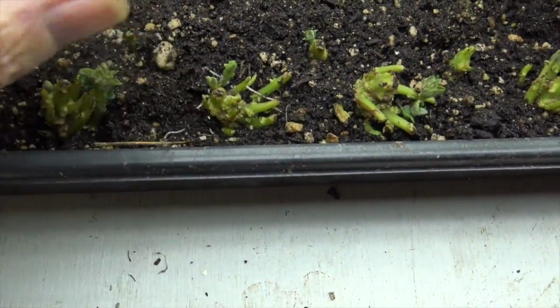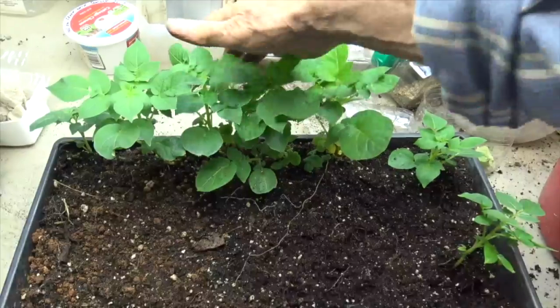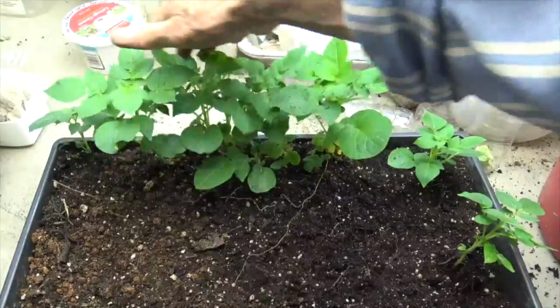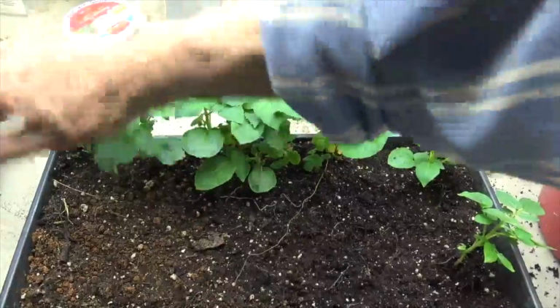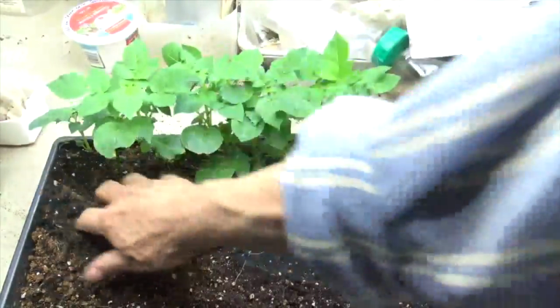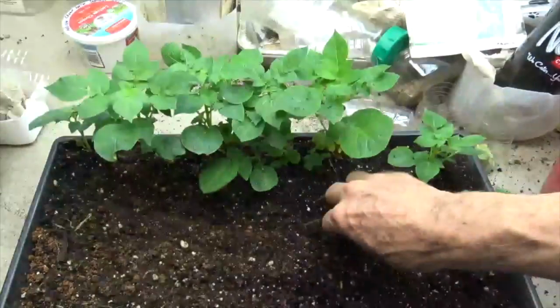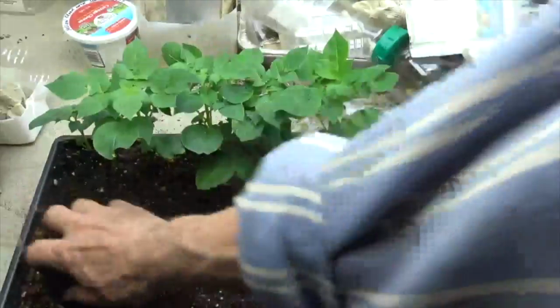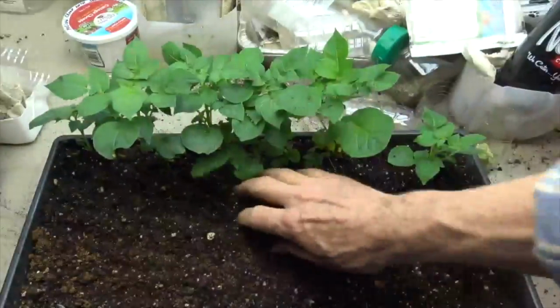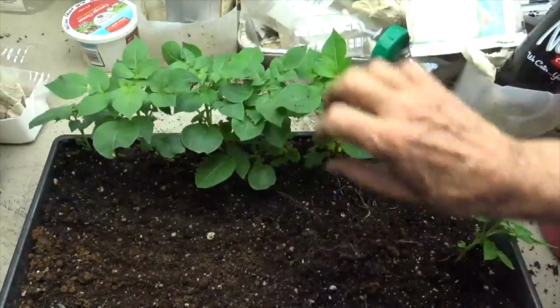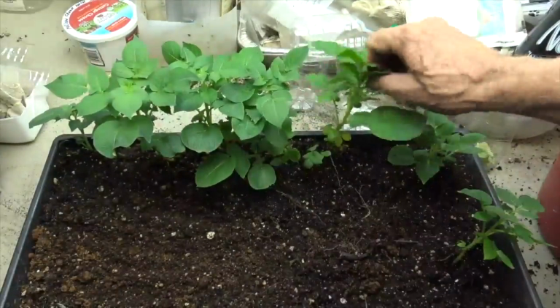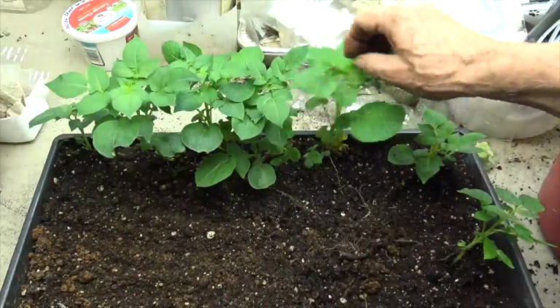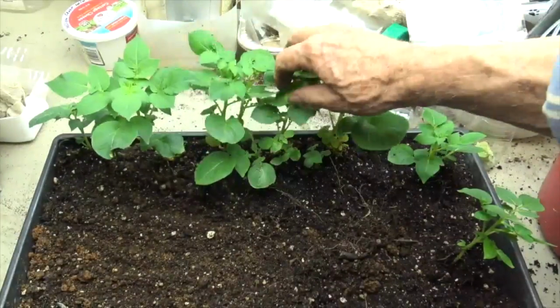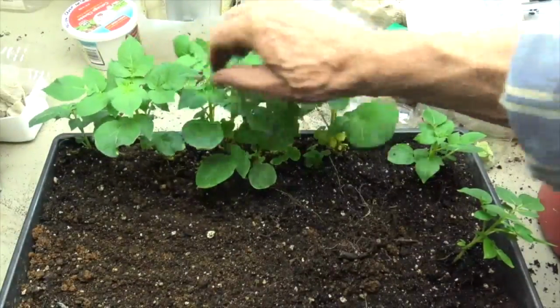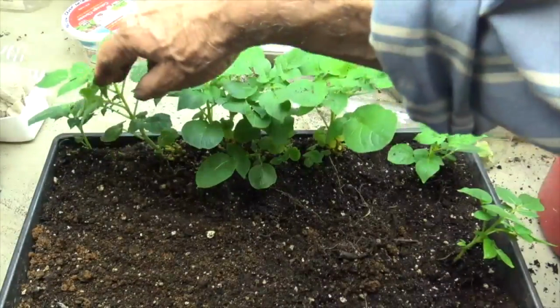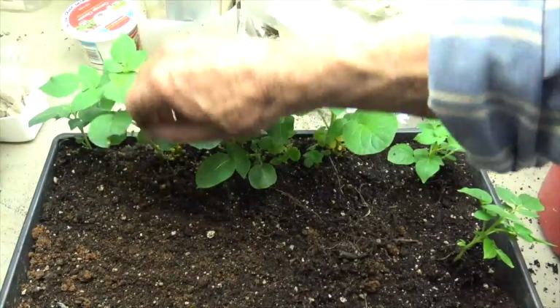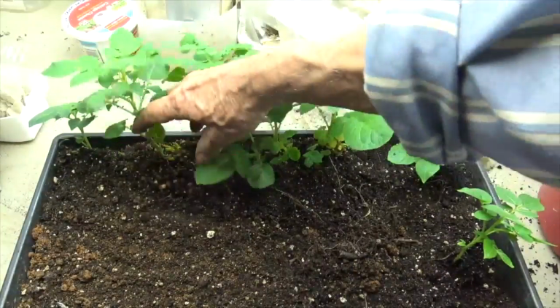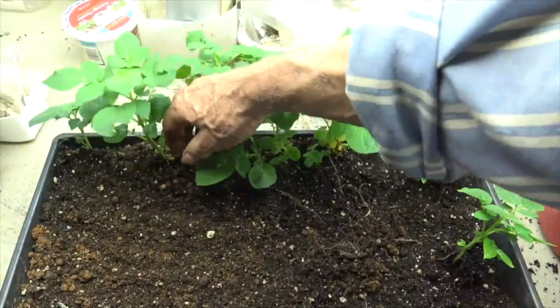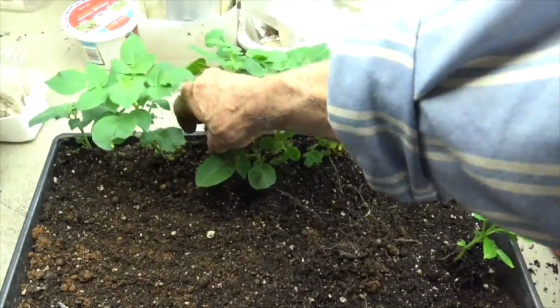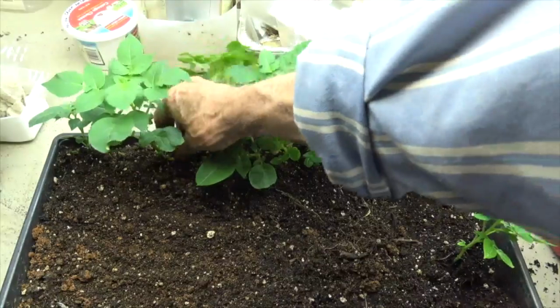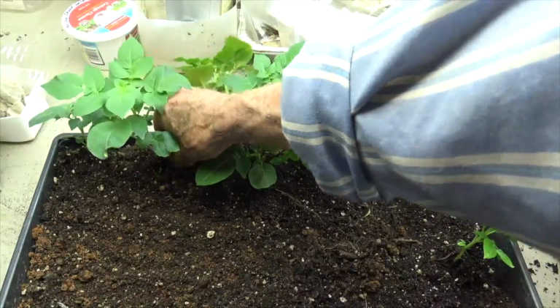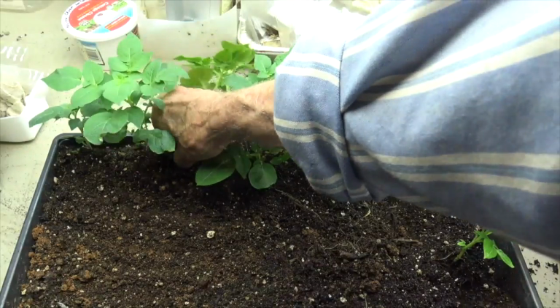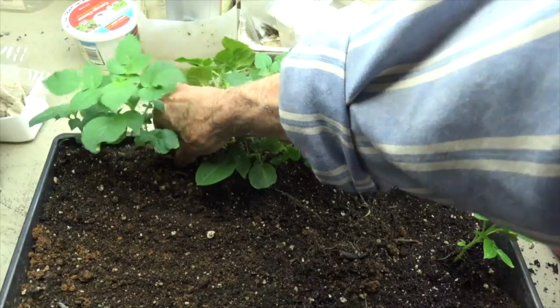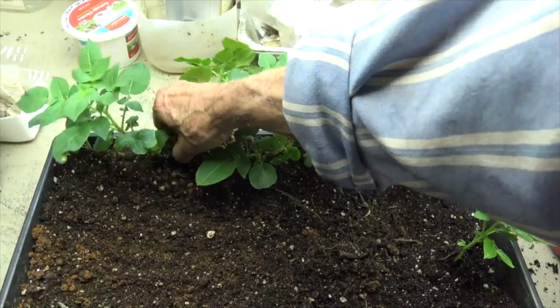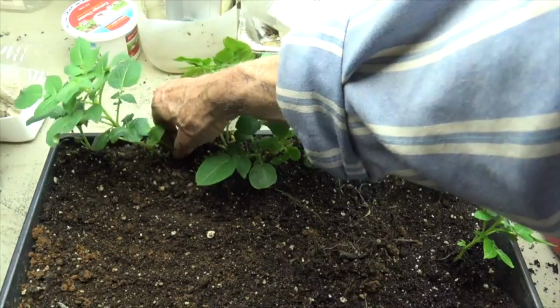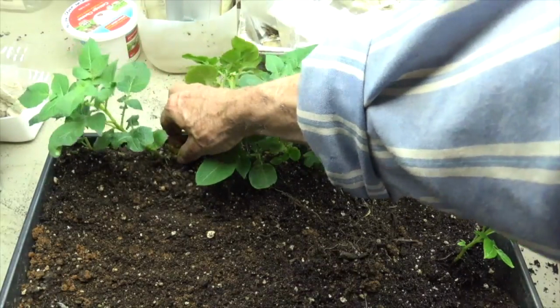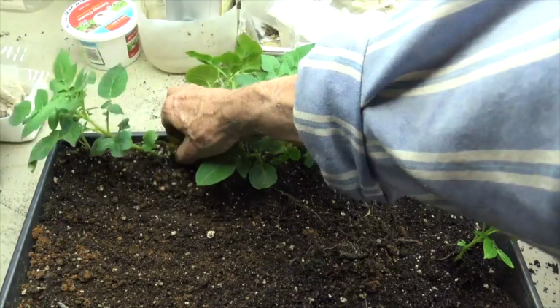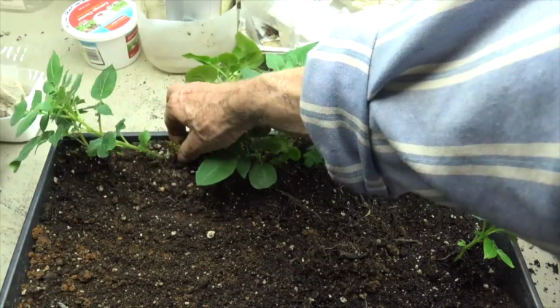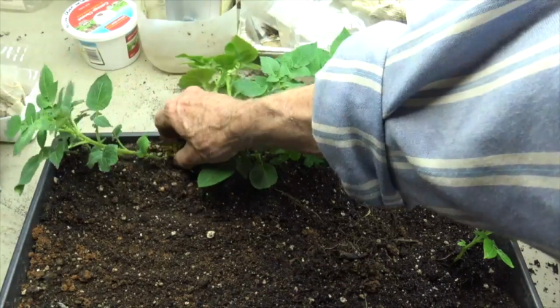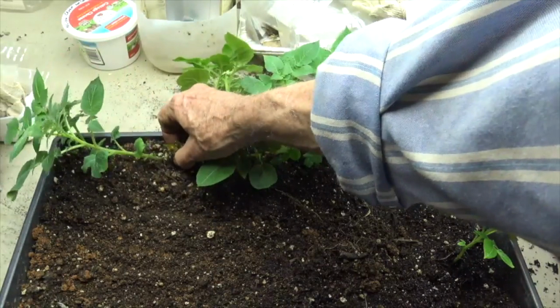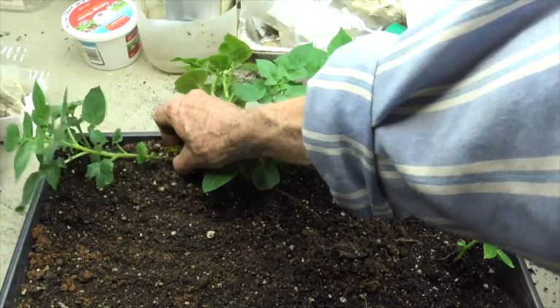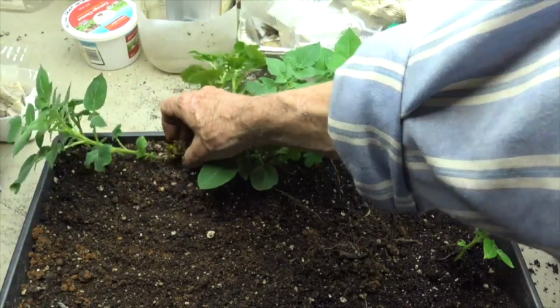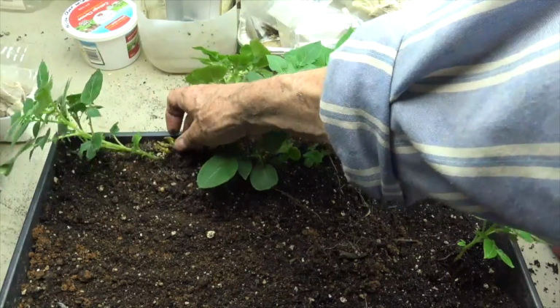Now here we see that it is indeed growing some foliage. That foliage is about 6 to 8 inches tall. But the question is, will it grow potatoes?